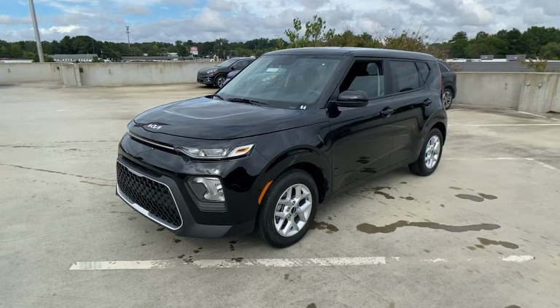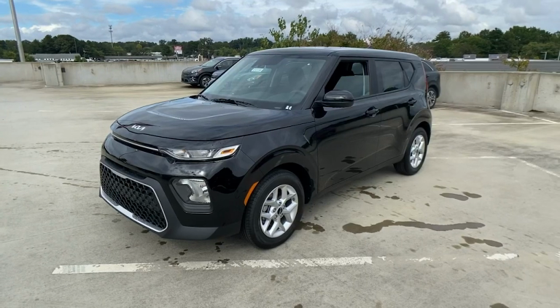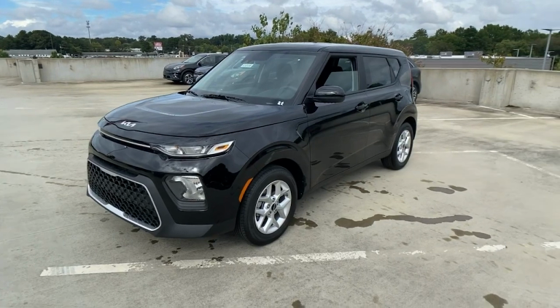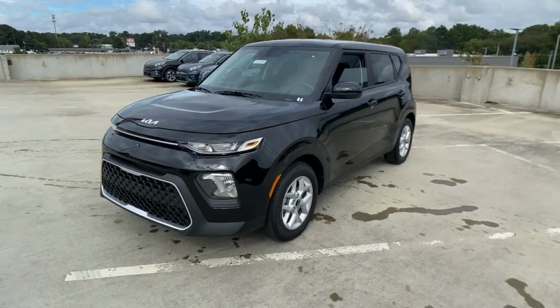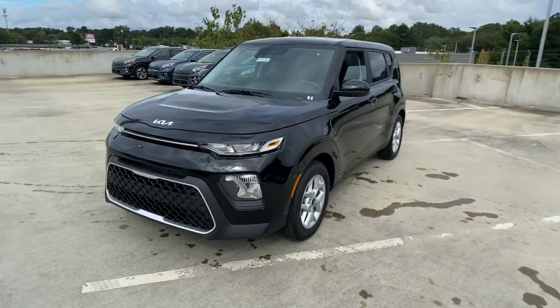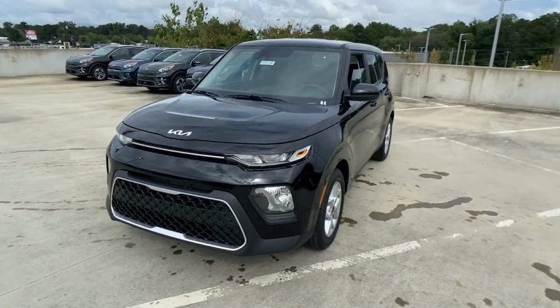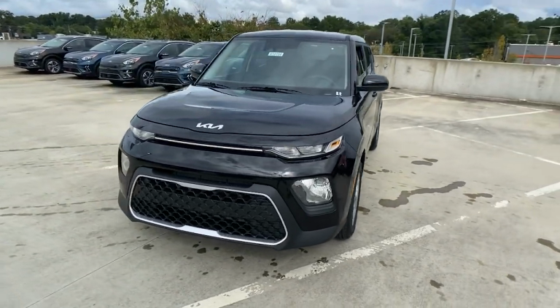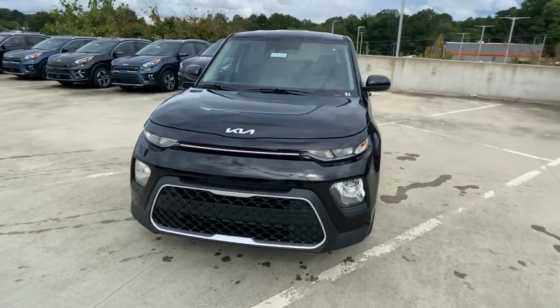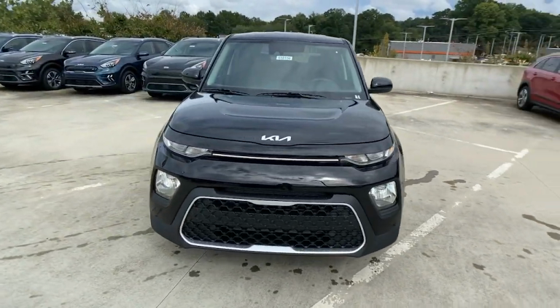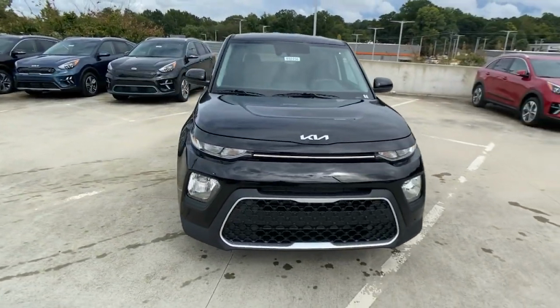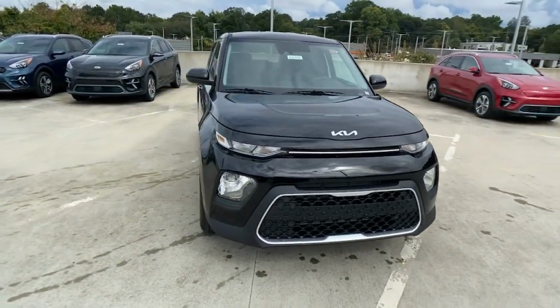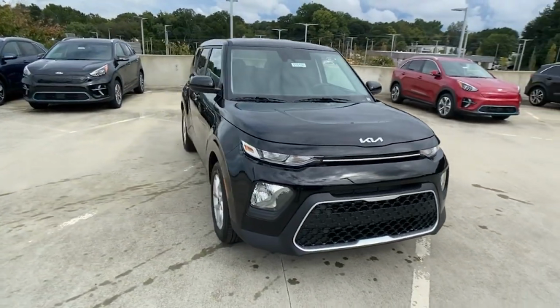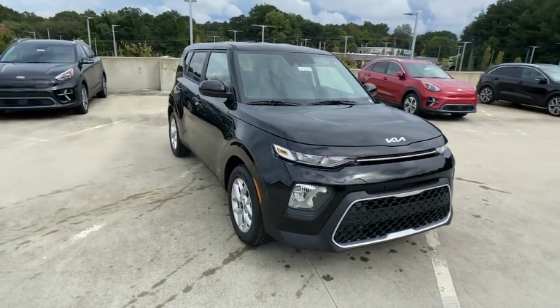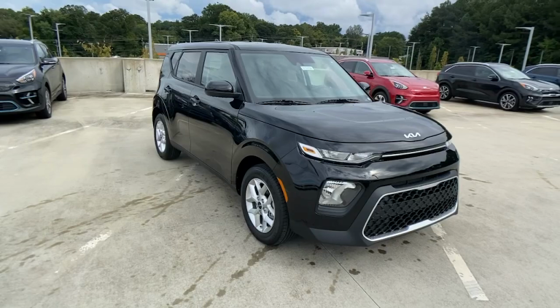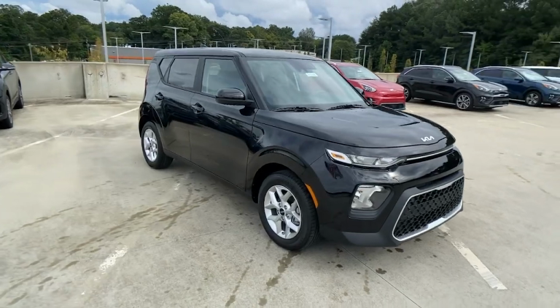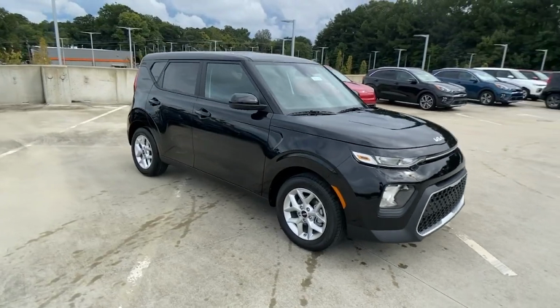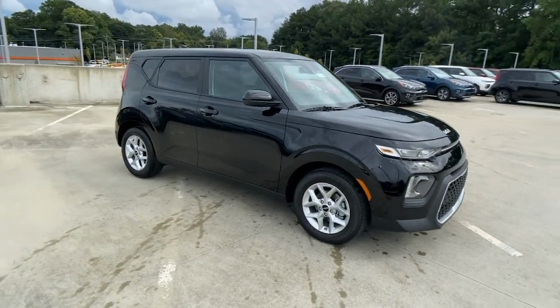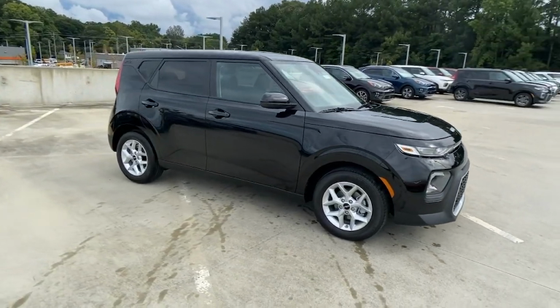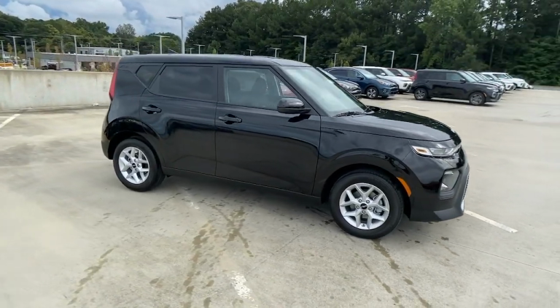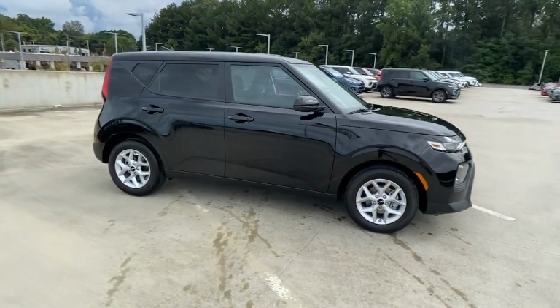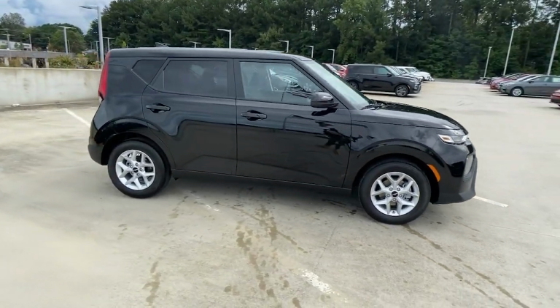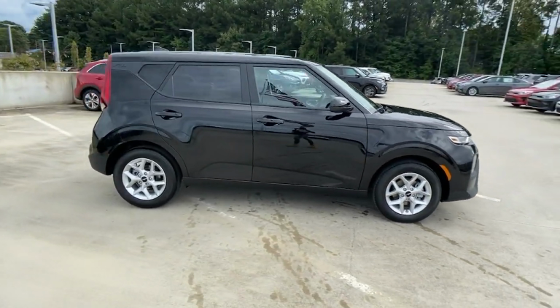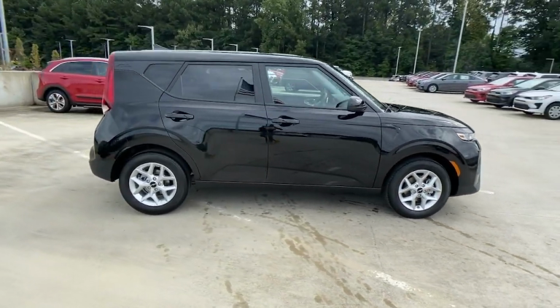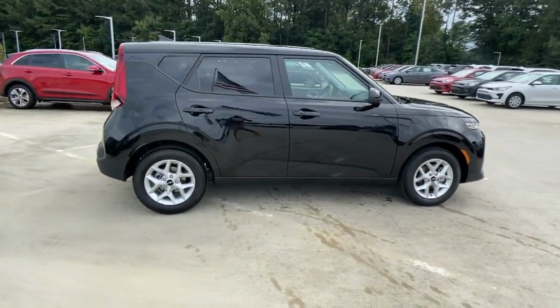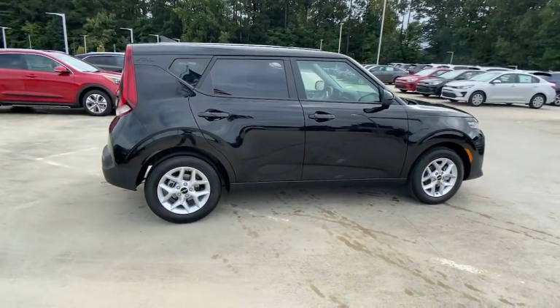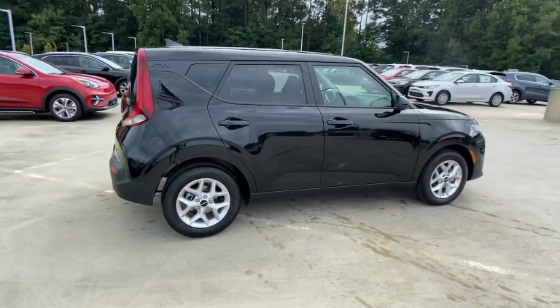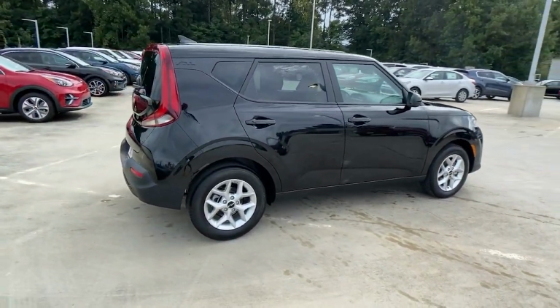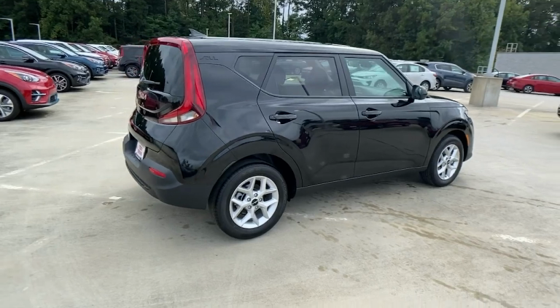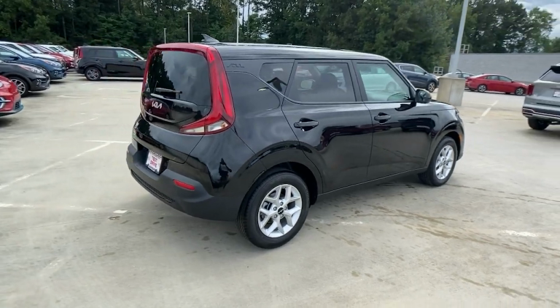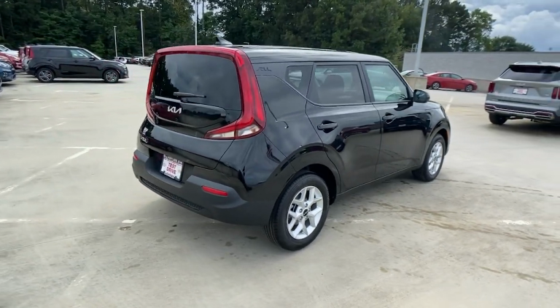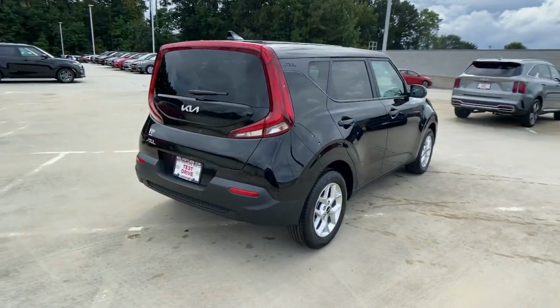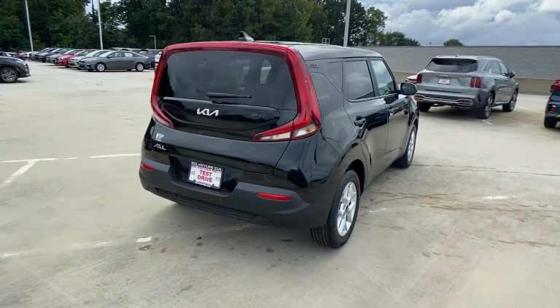Picture yourself in the 2022 Kia Soul. Drive your own unique sense of style in this iconic soul, the spirited subcompact crossover SUV that's daringly different.